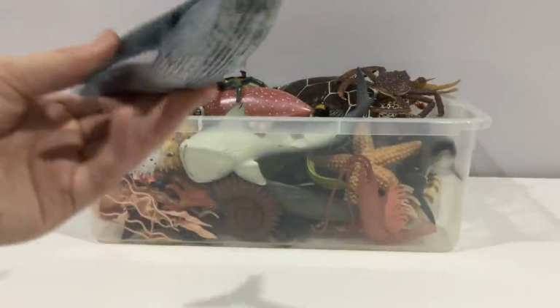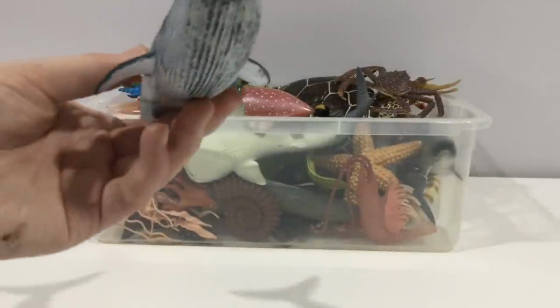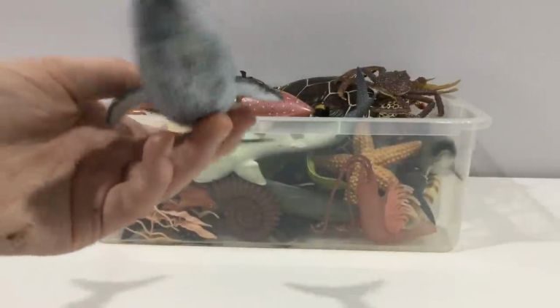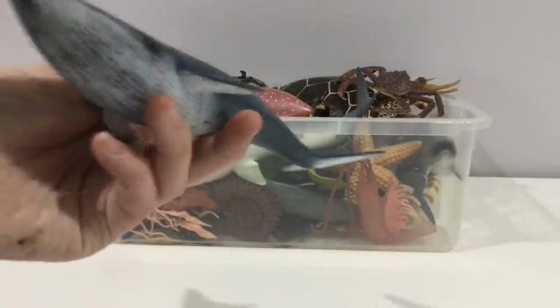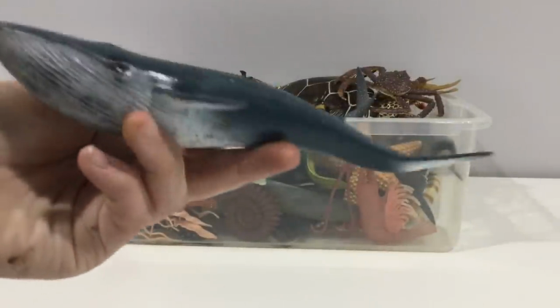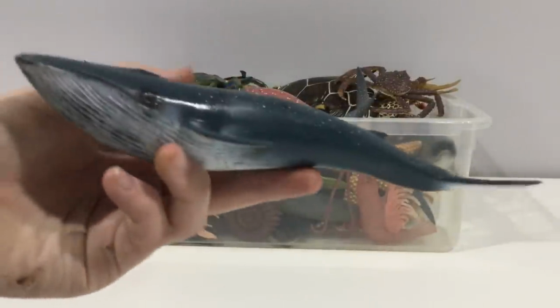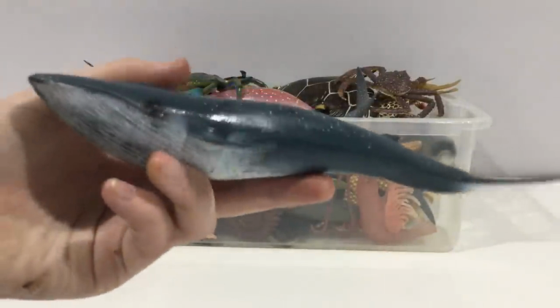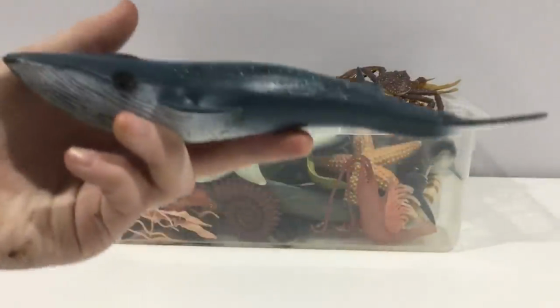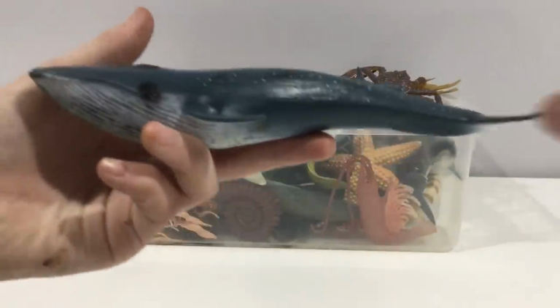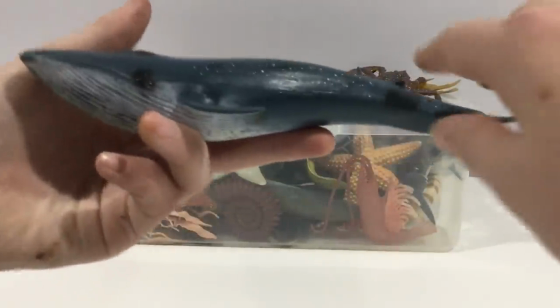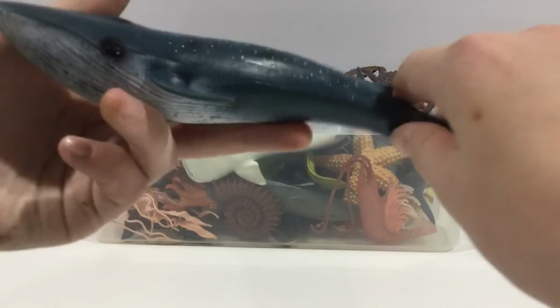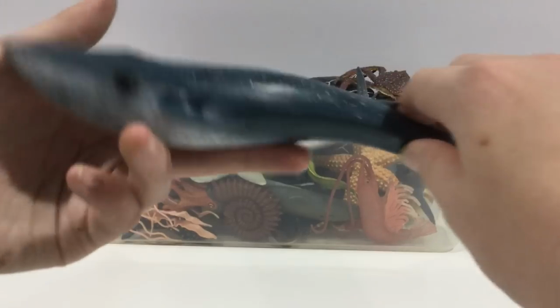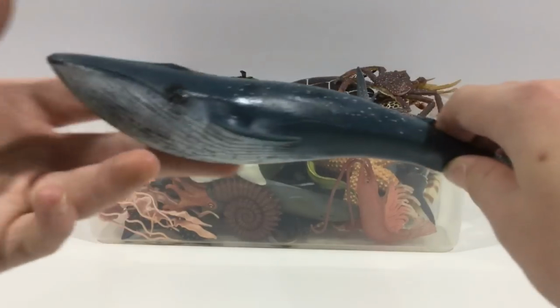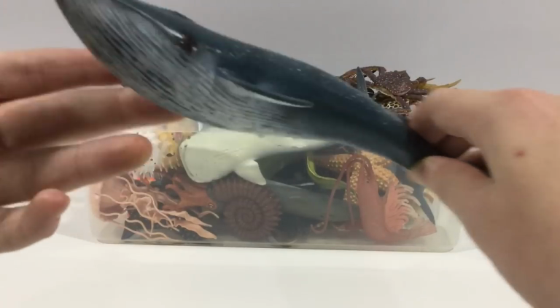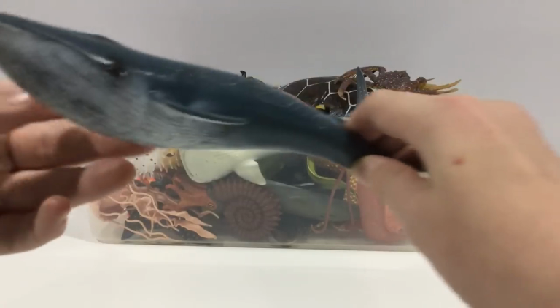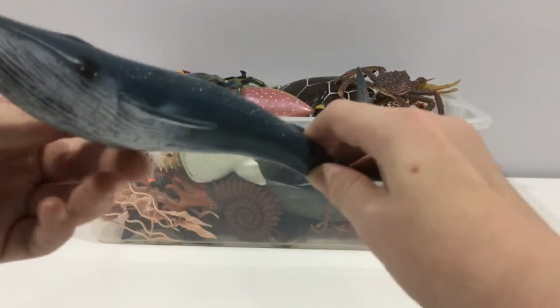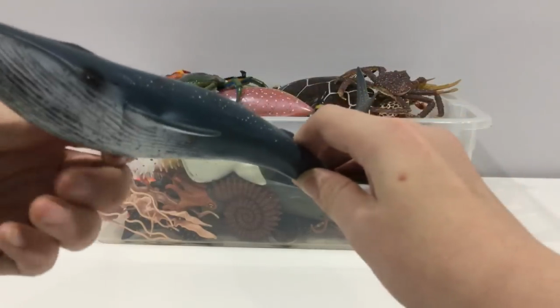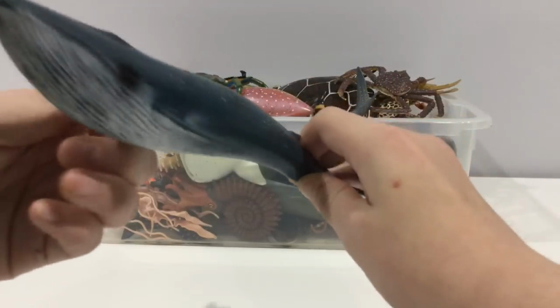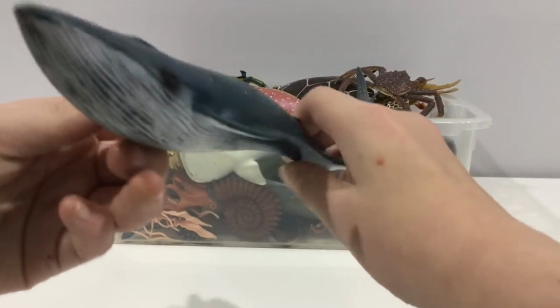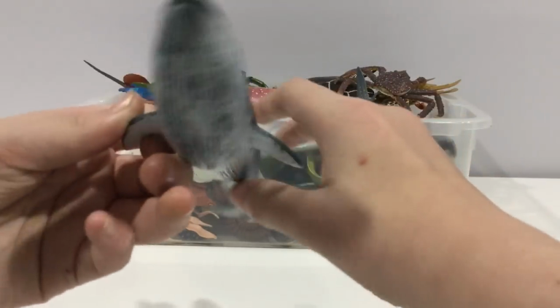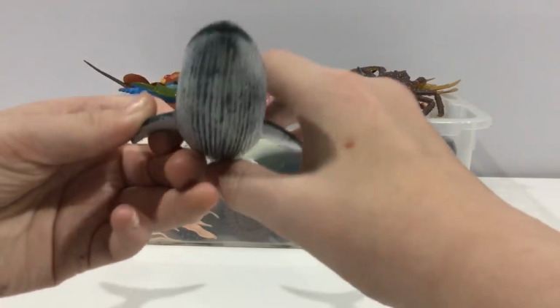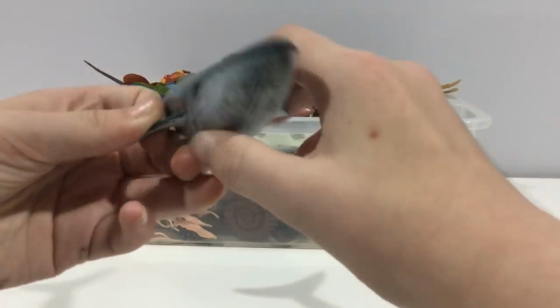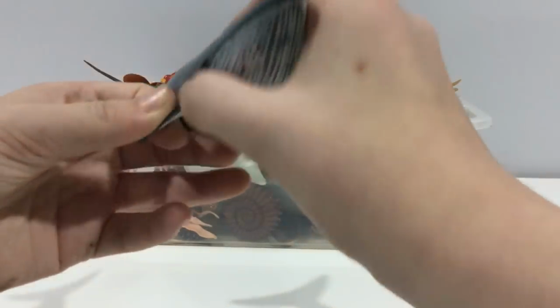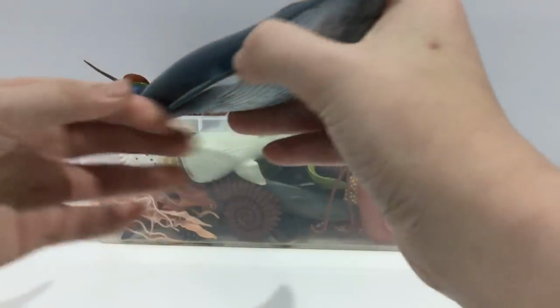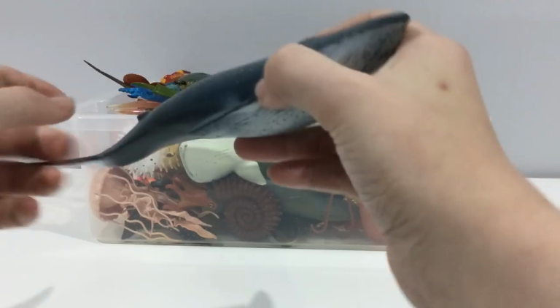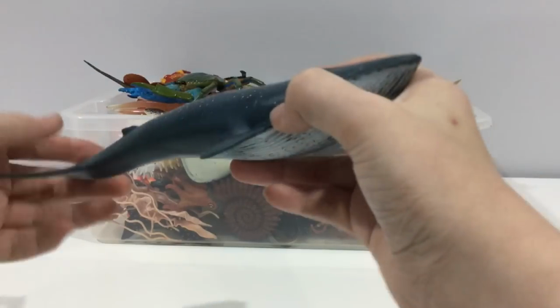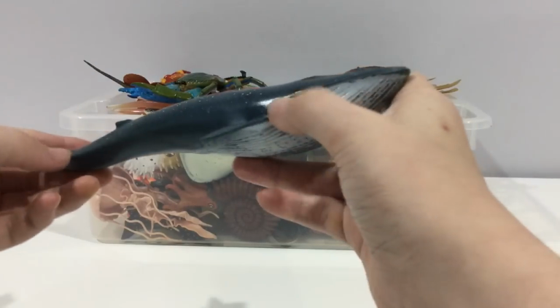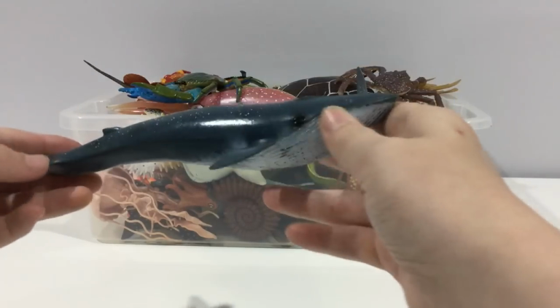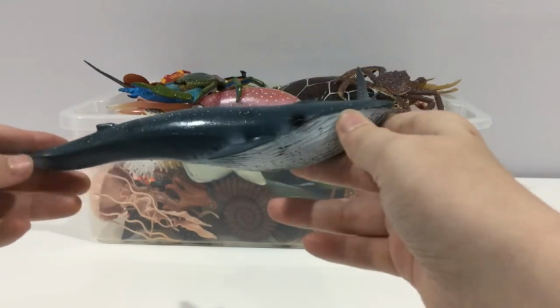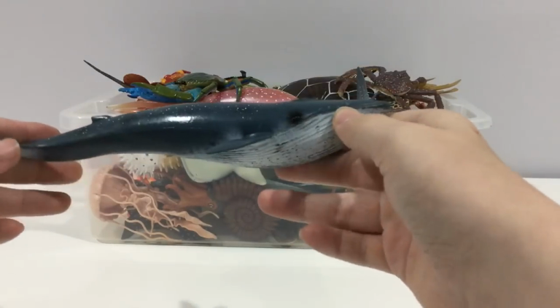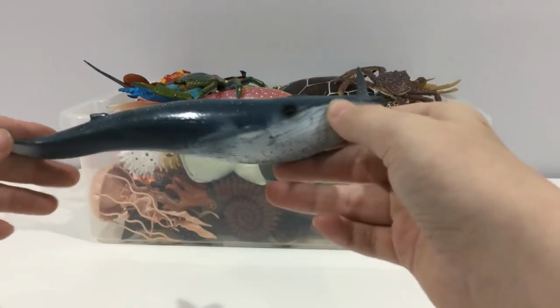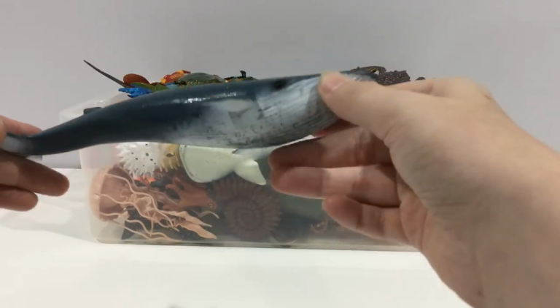Humpback whale. They have the largest sound of all the other animals in the whole world.